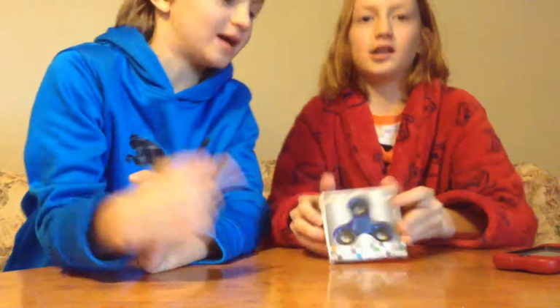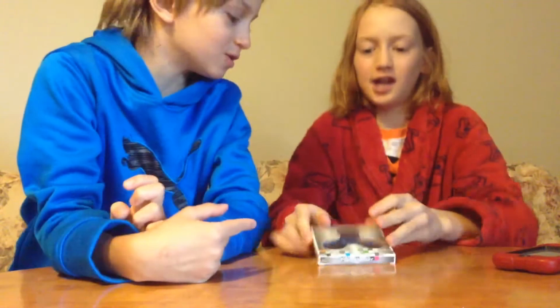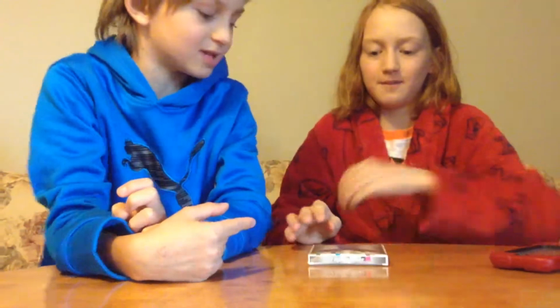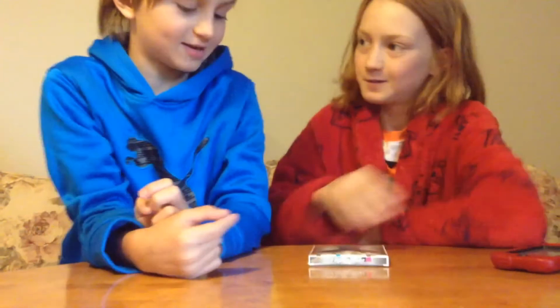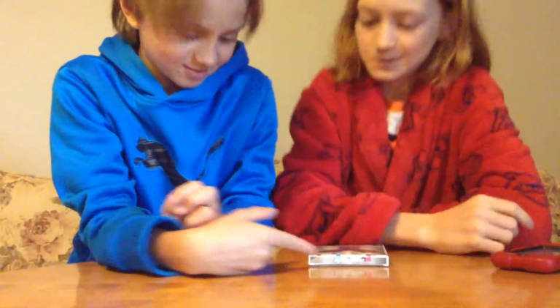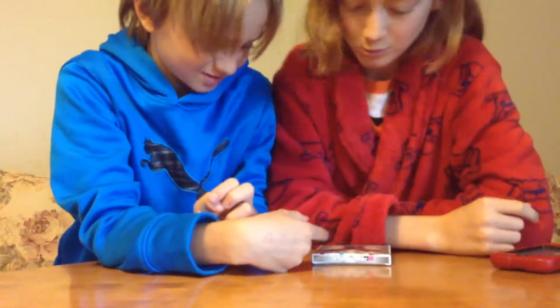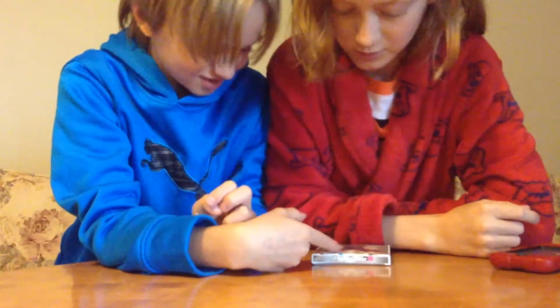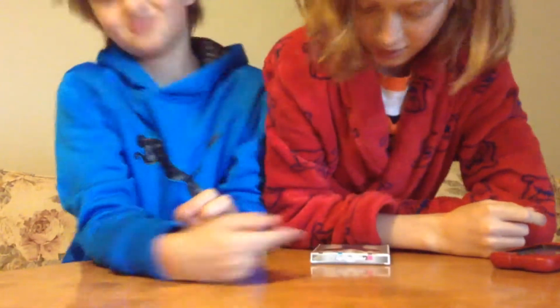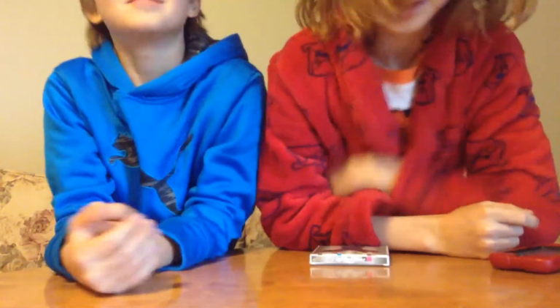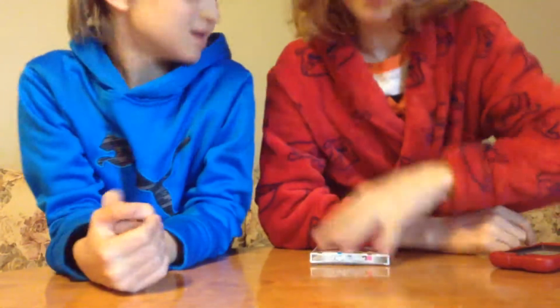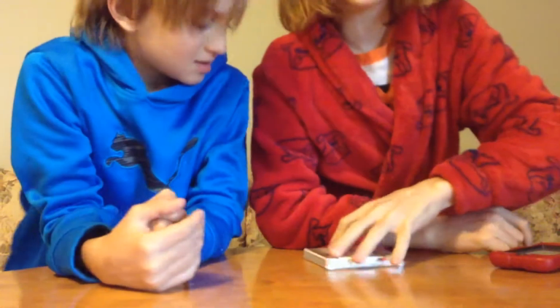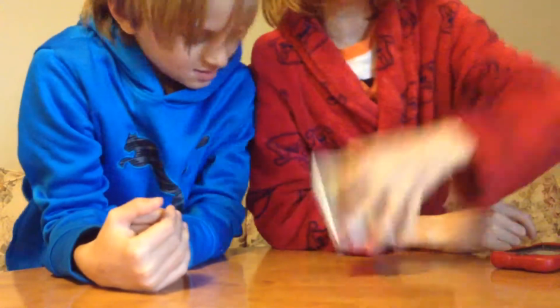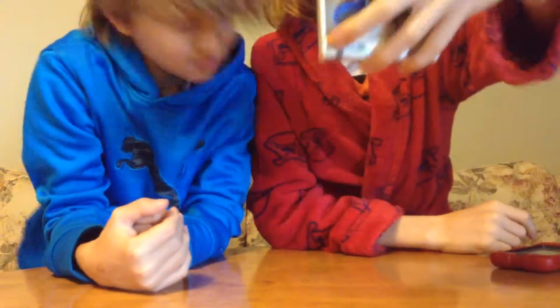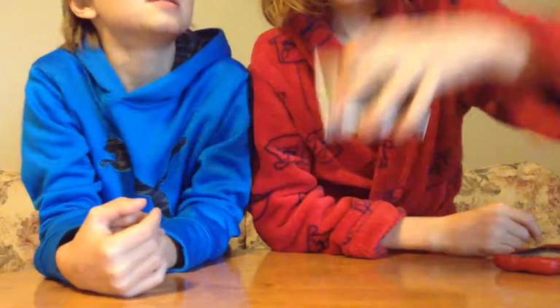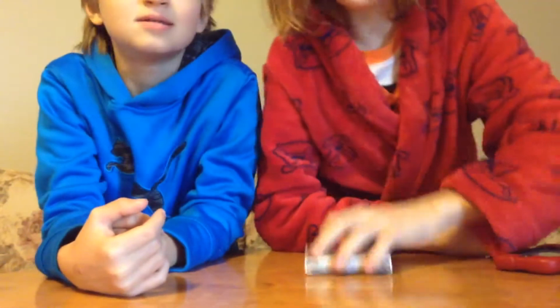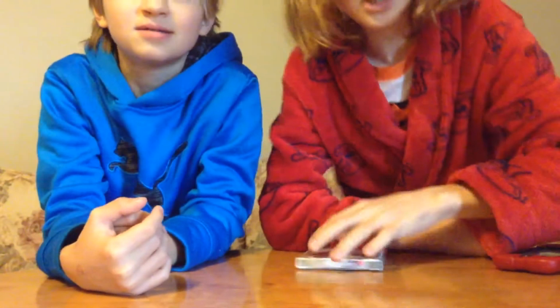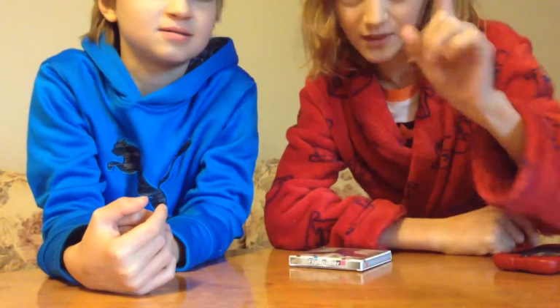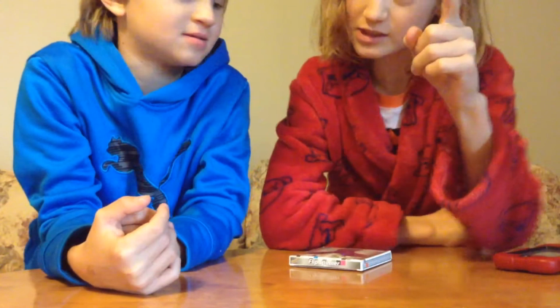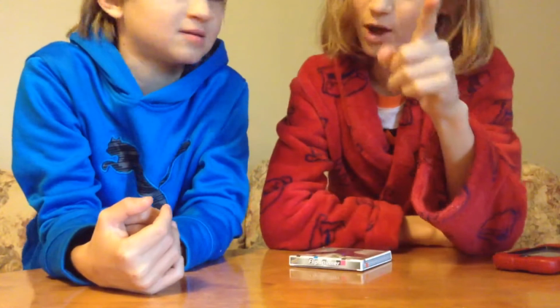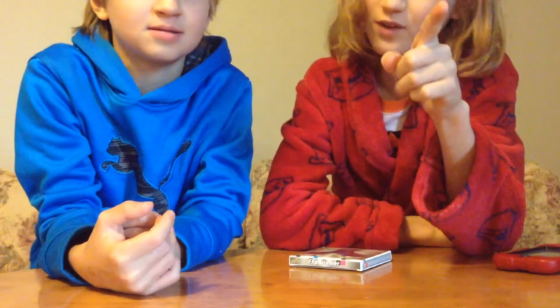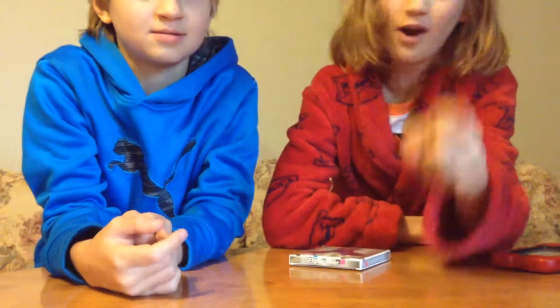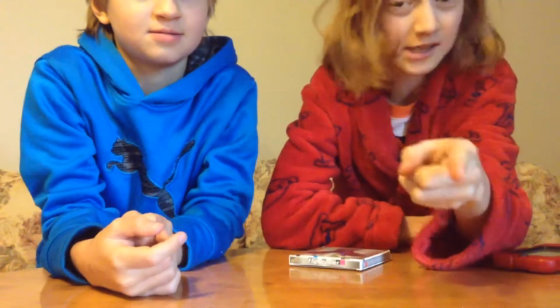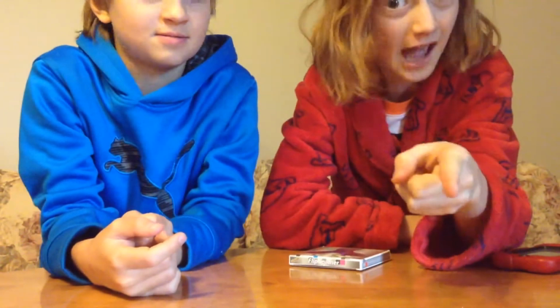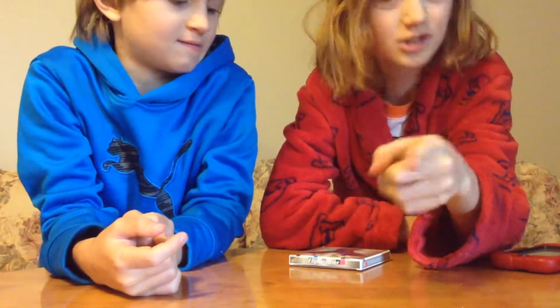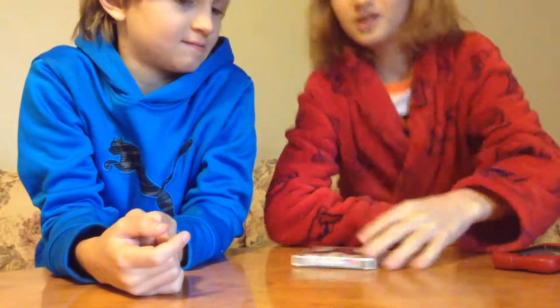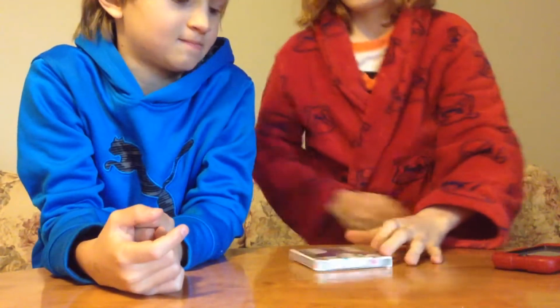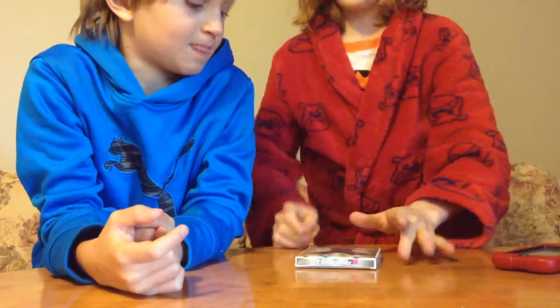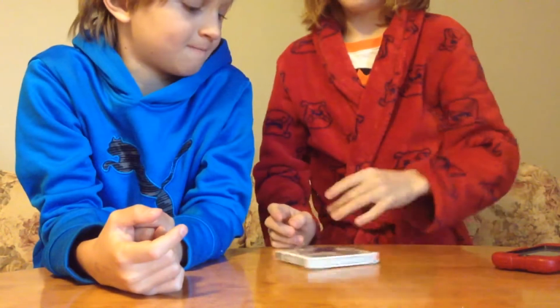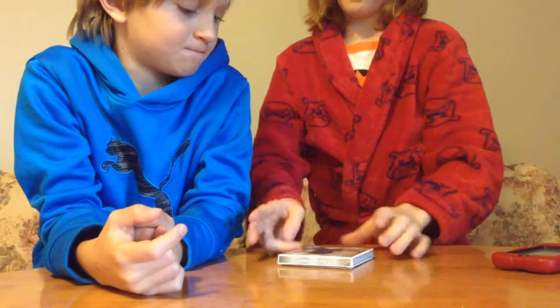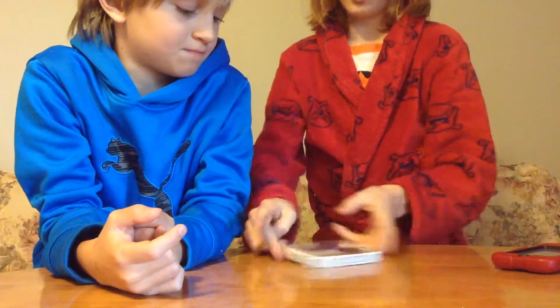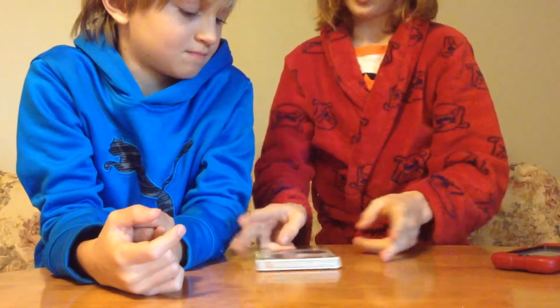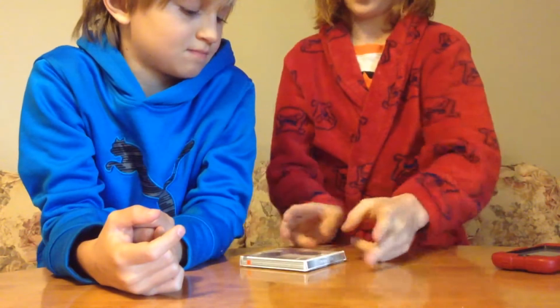And also it's a tiny unboxing video — a little unboxing video. But this unboxing video has a catch: we have a new member of Brotherly Fun.